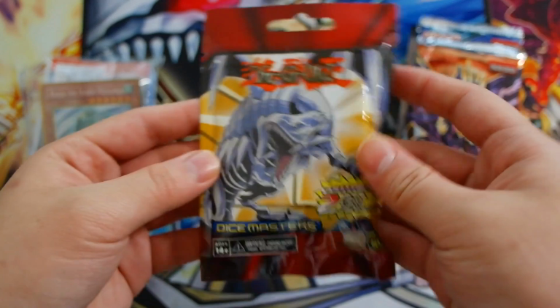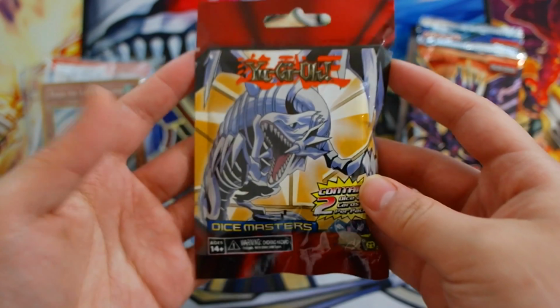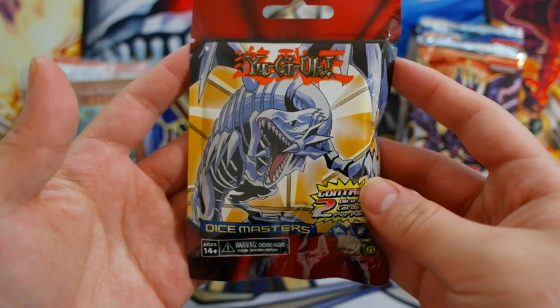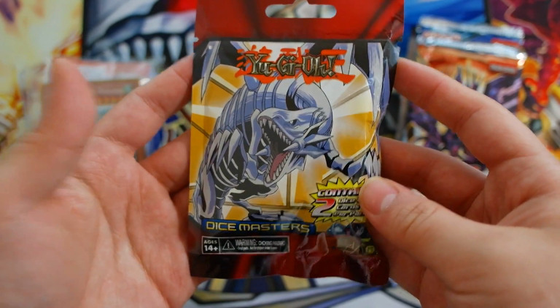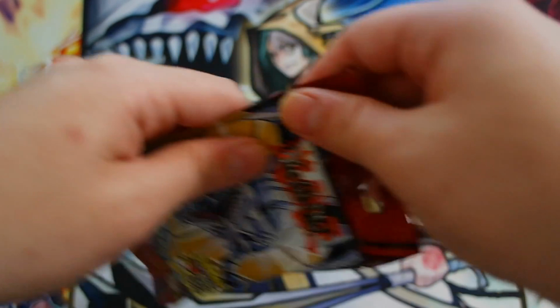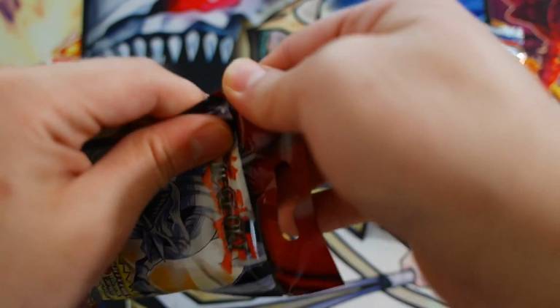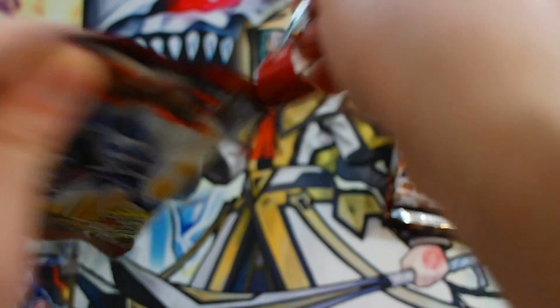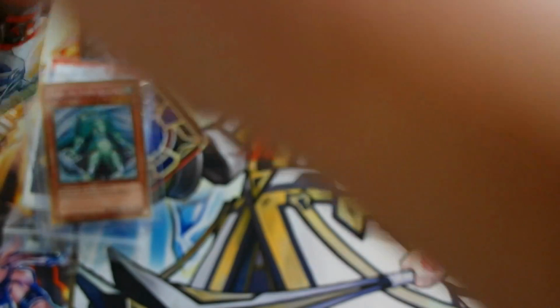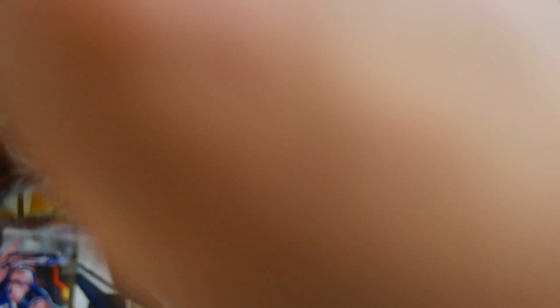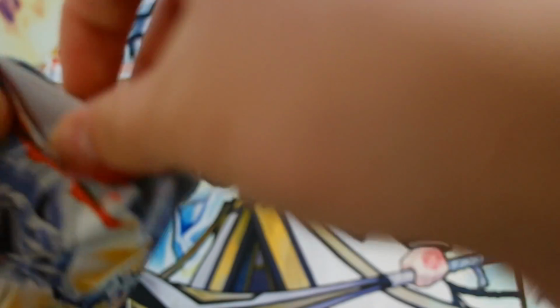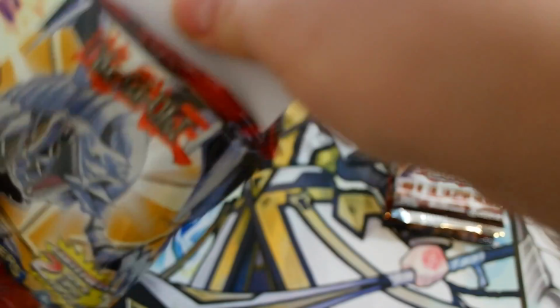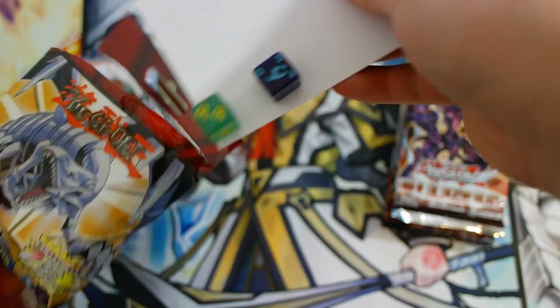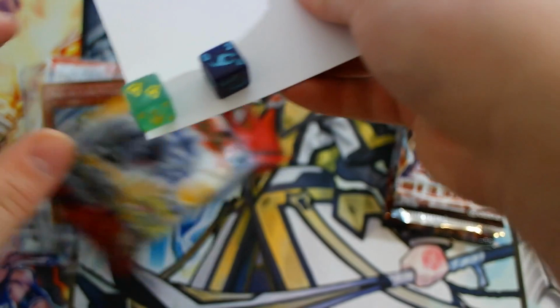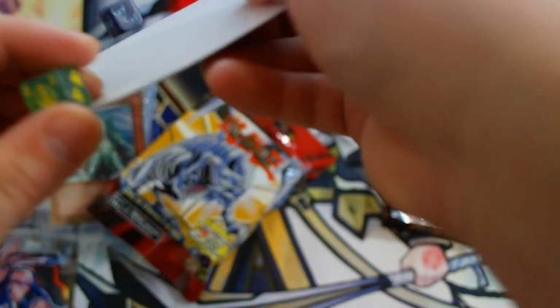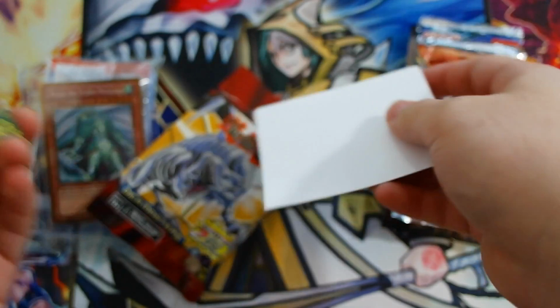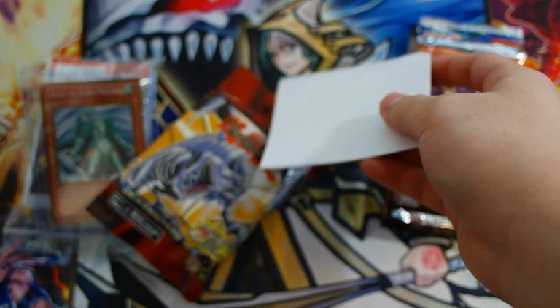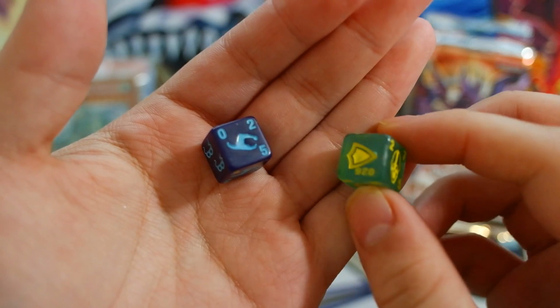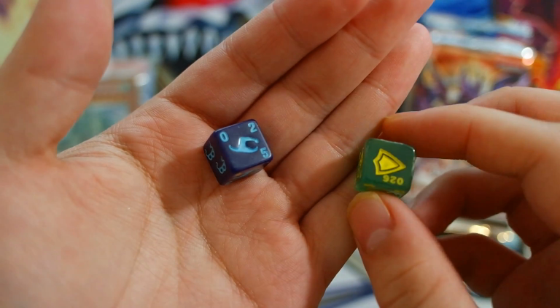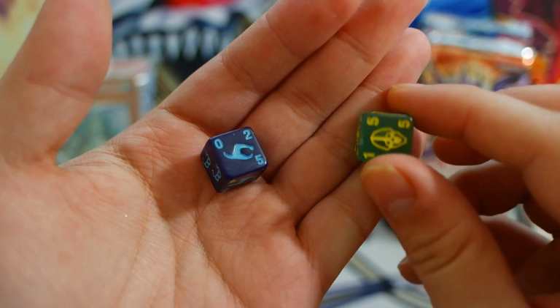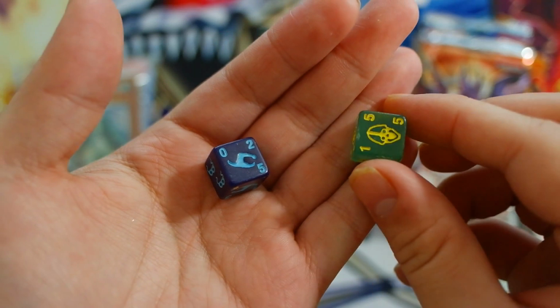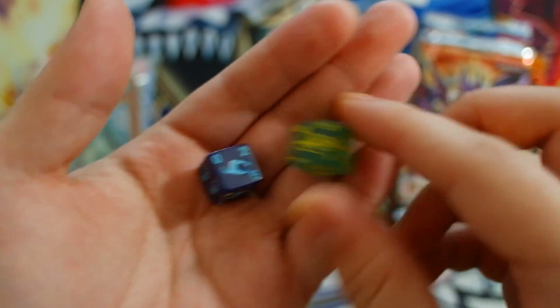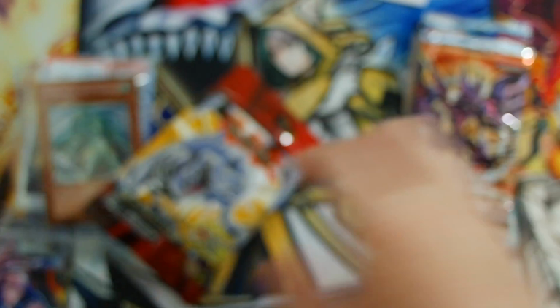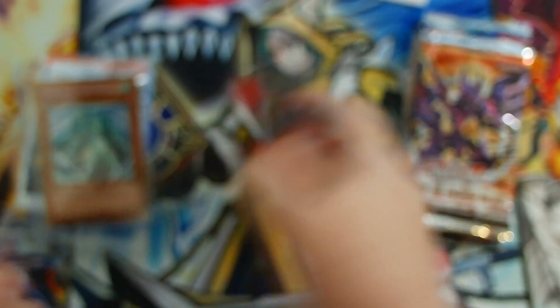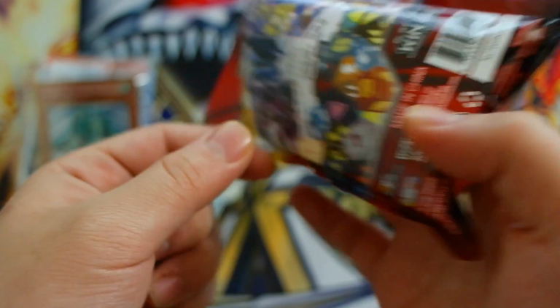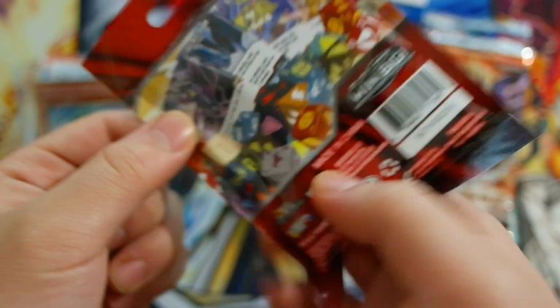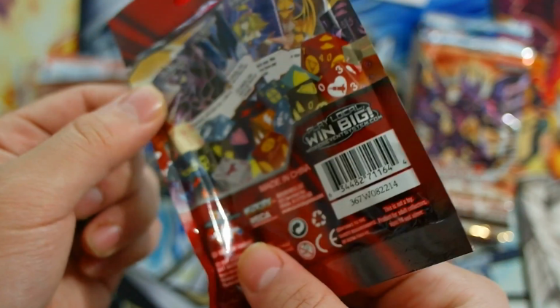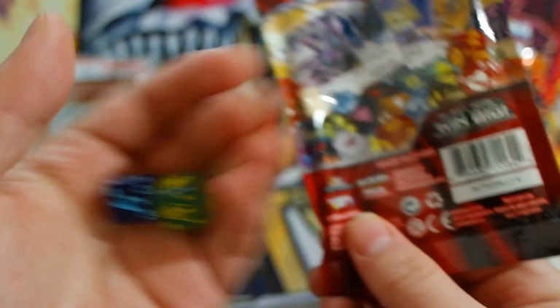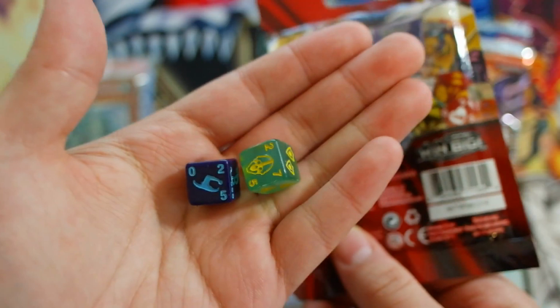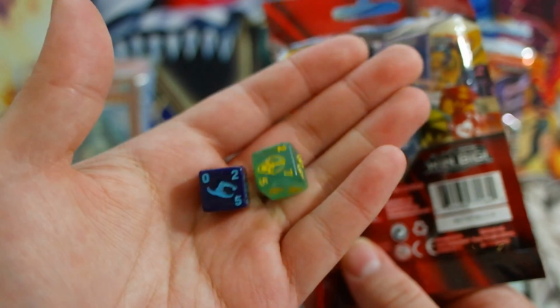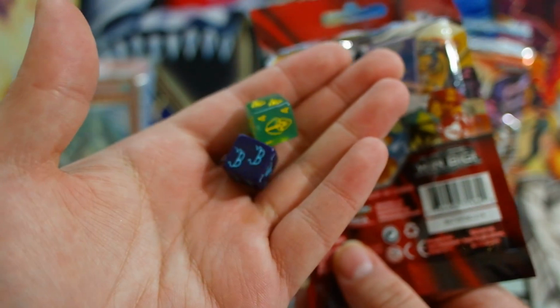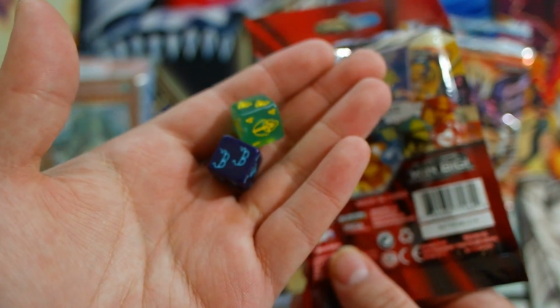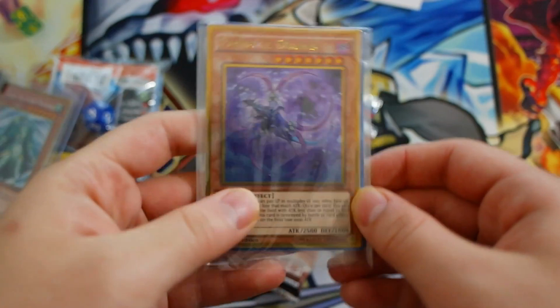Our very first time introducing Dice Masters into this. Let's see what we get. Those are the dice right here. I don't know what these dice and symbols stand for, but here you go guys.